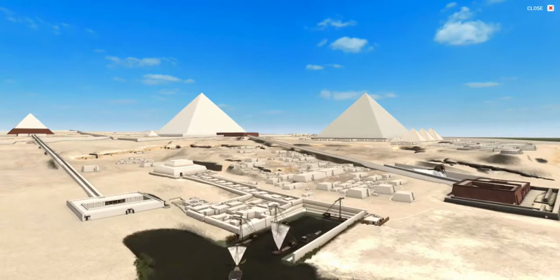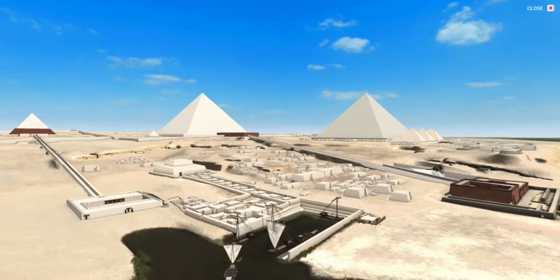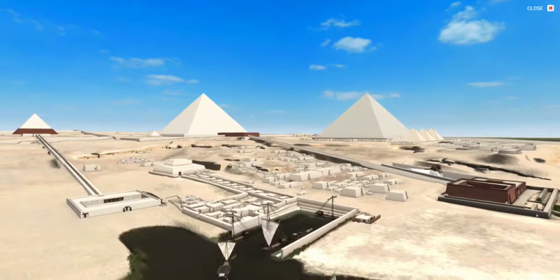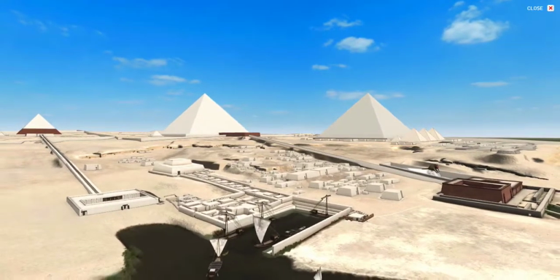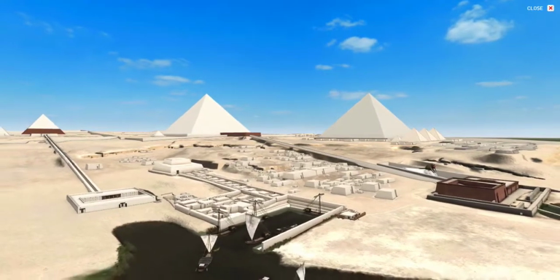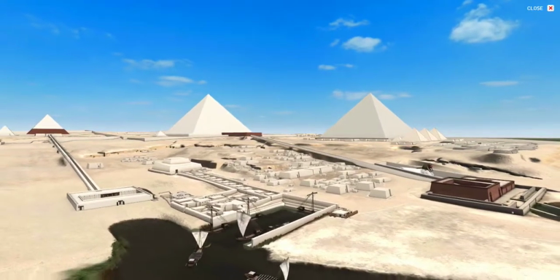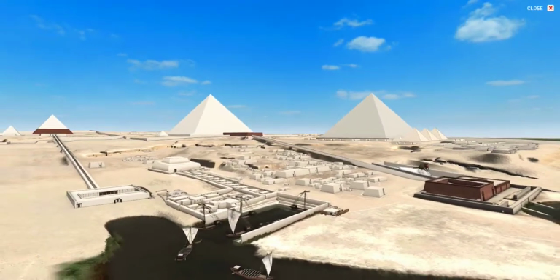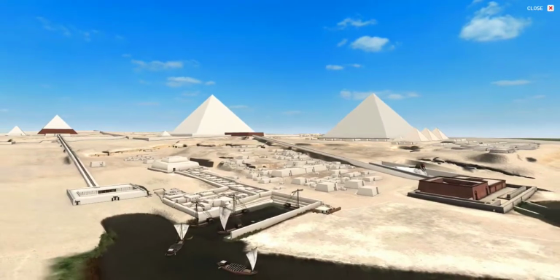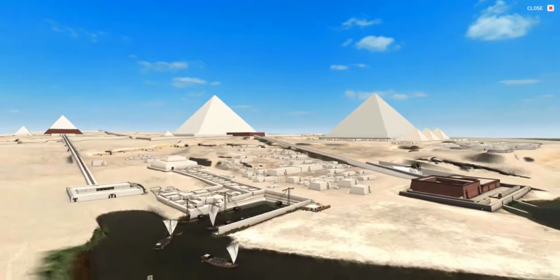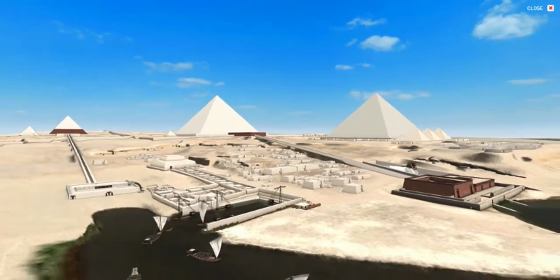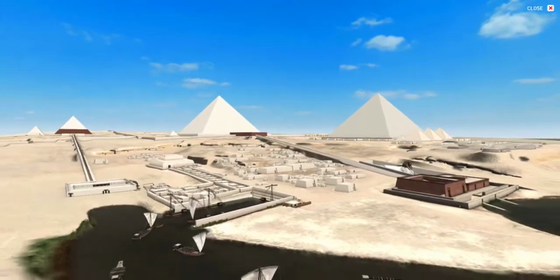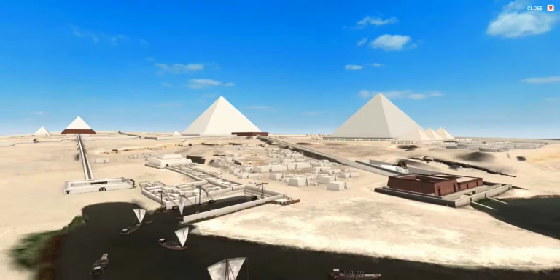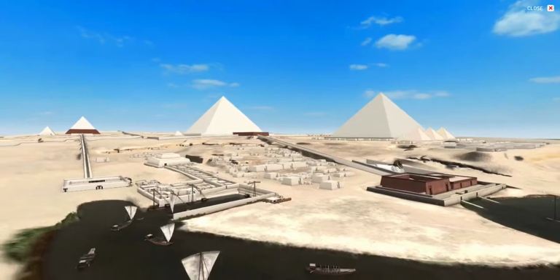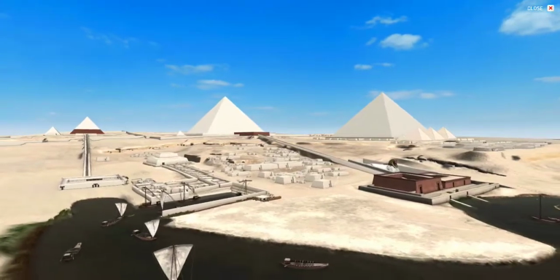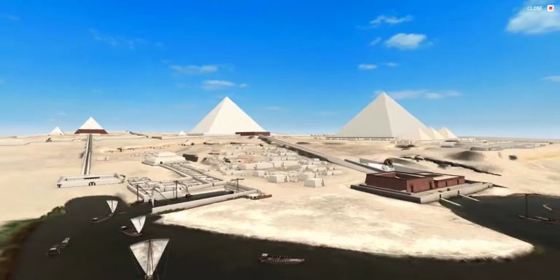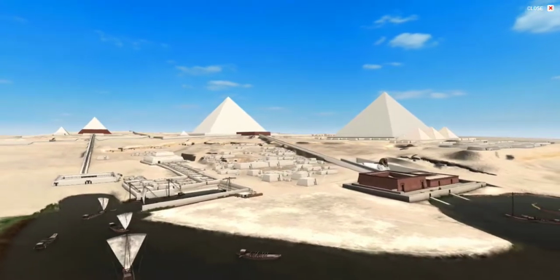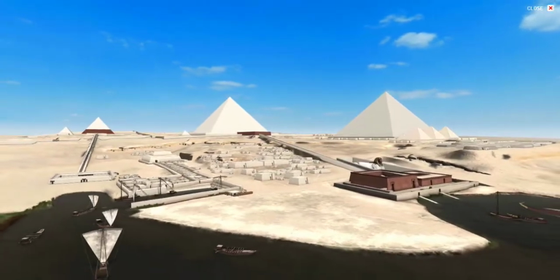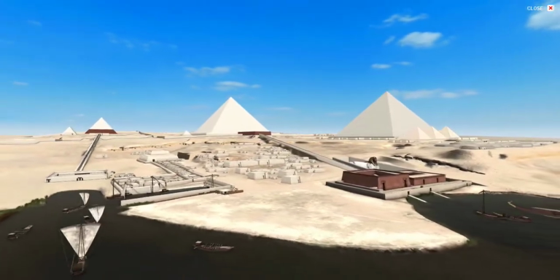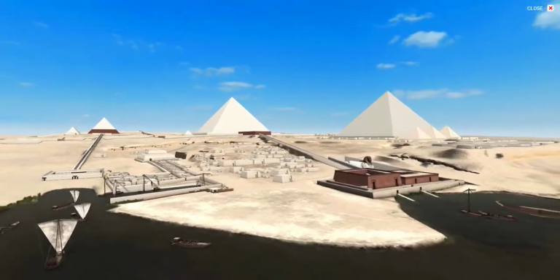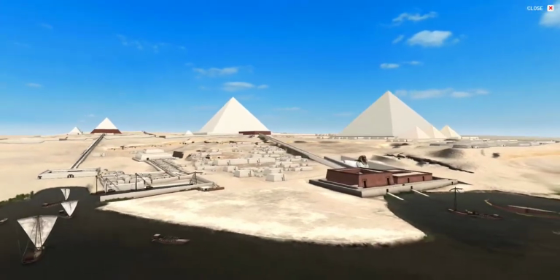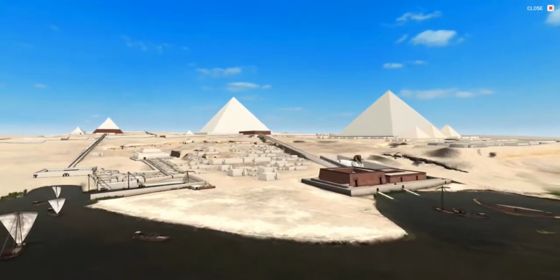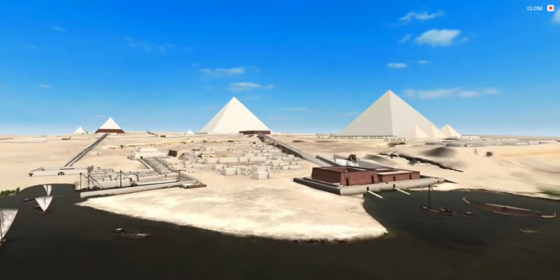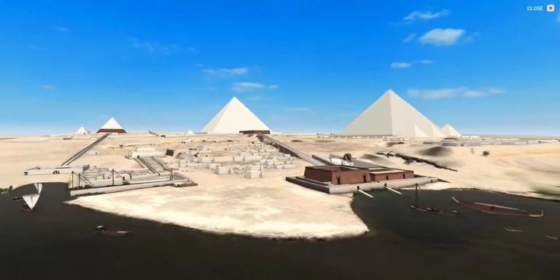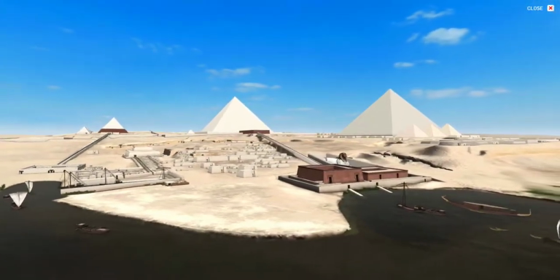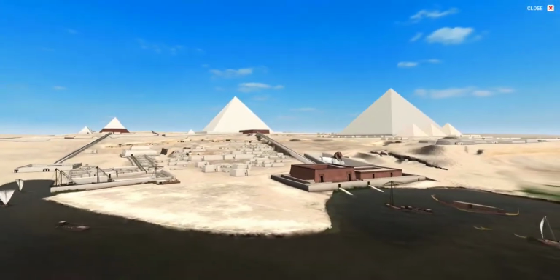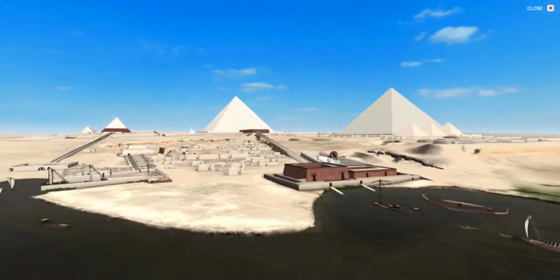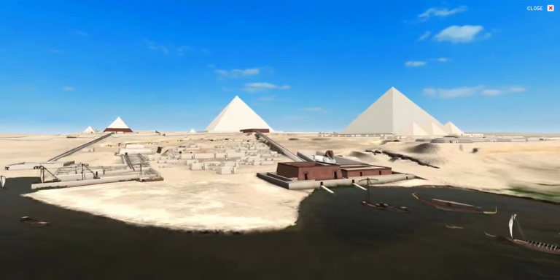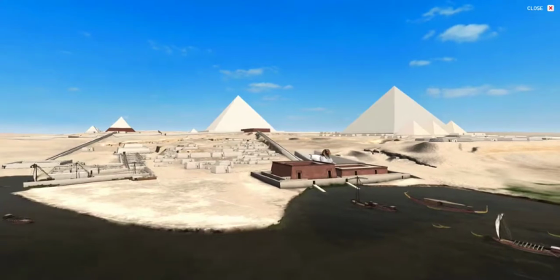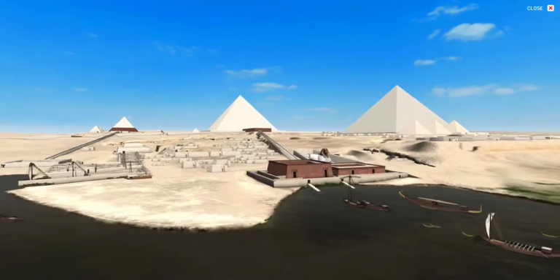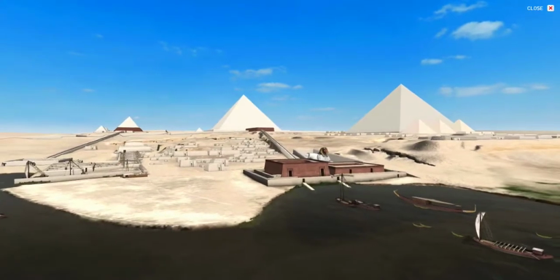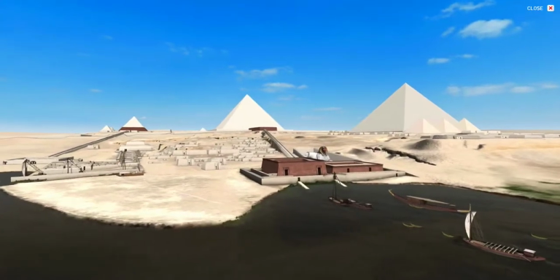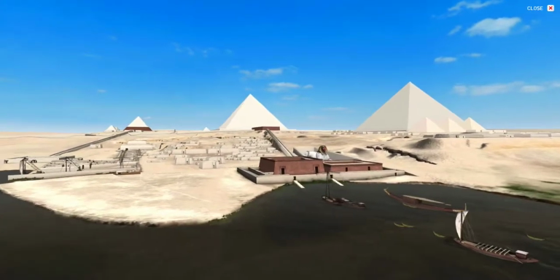Khafre's valley temple, site of the ritual funerary ceremonies for the deceased king, is similar in many ways to the front portions of his pyramid temple, just east of the pyramid itself.